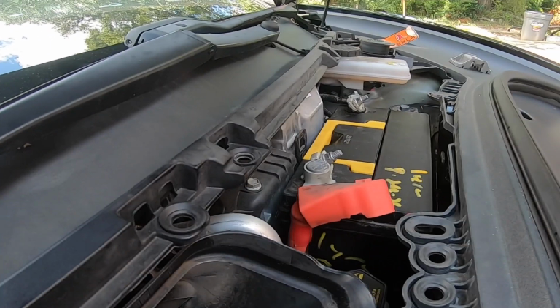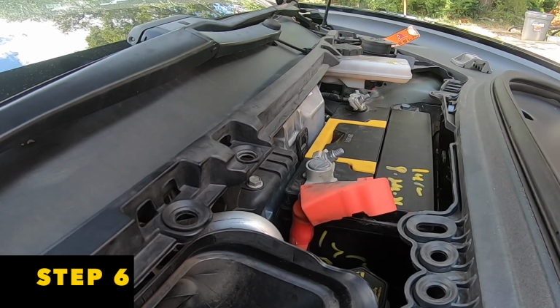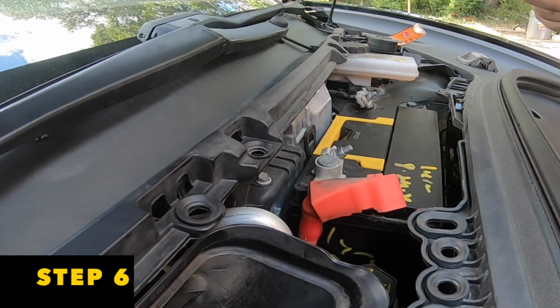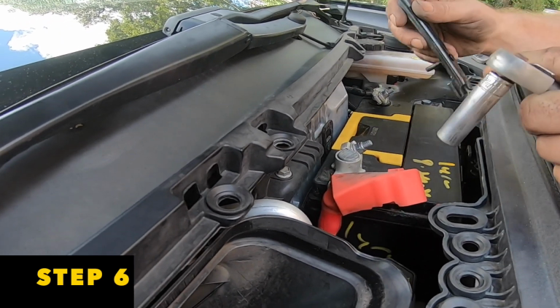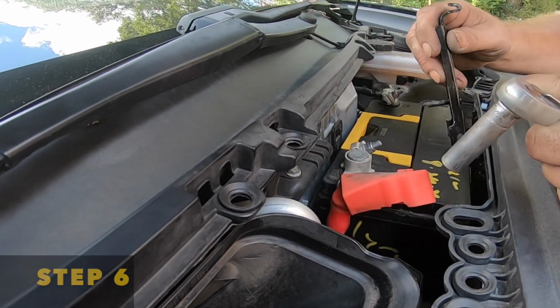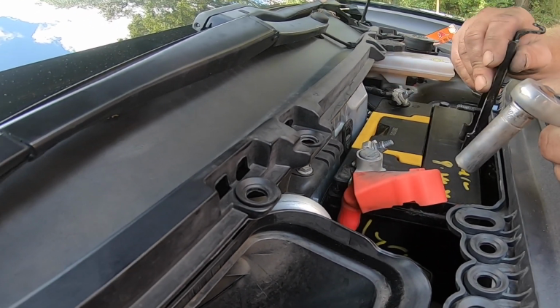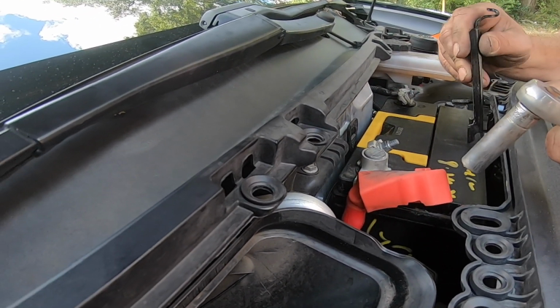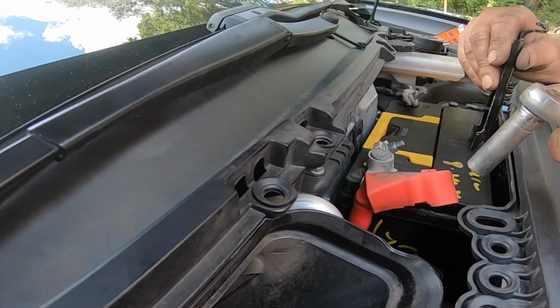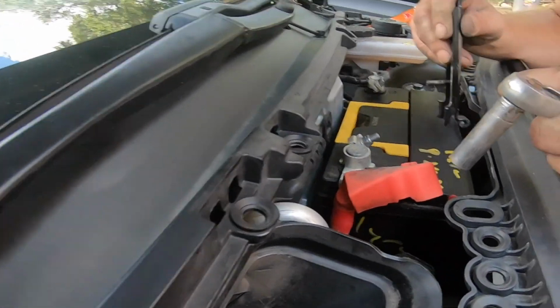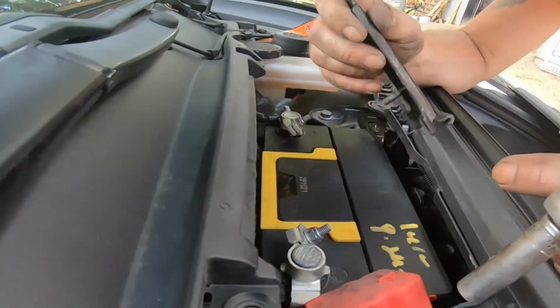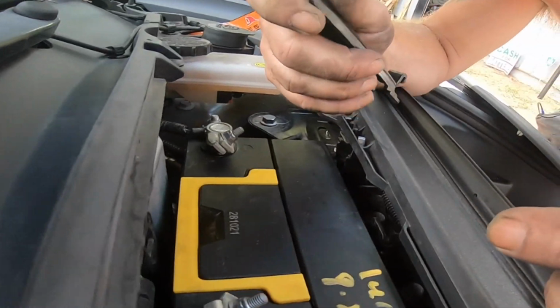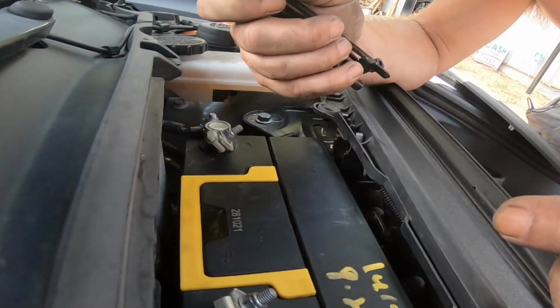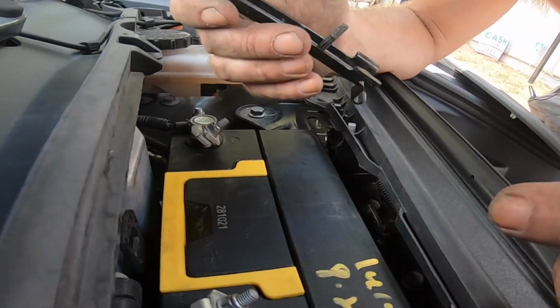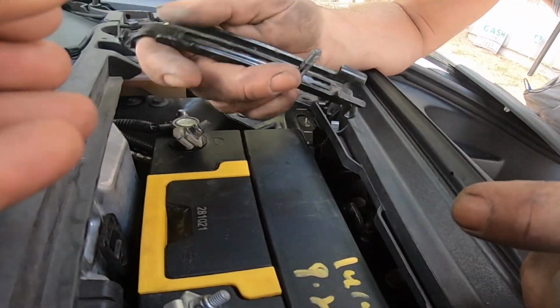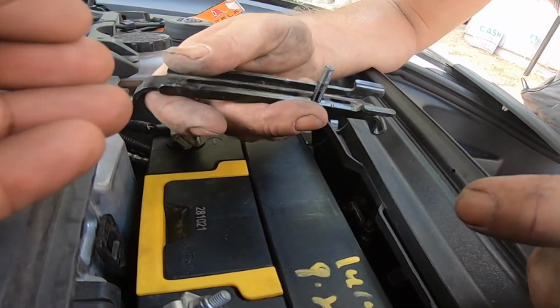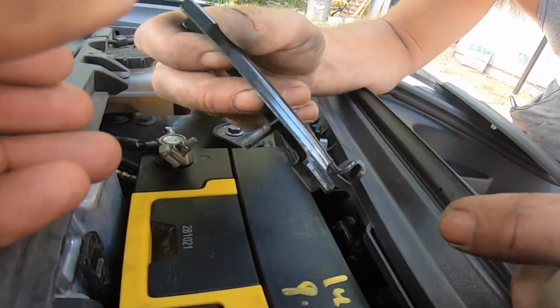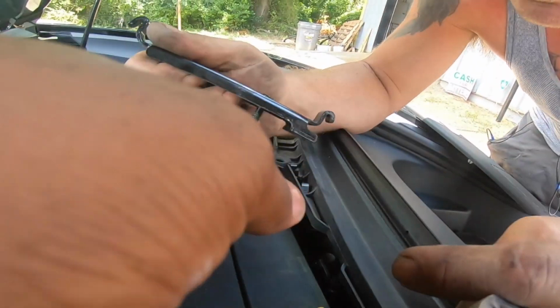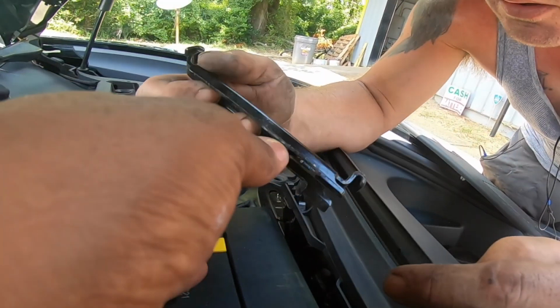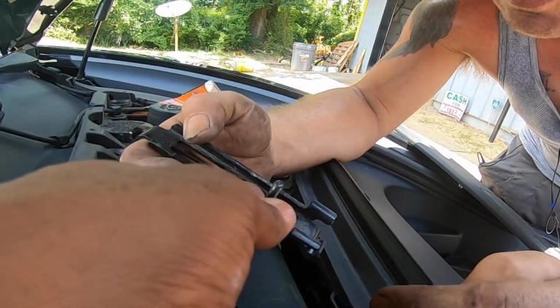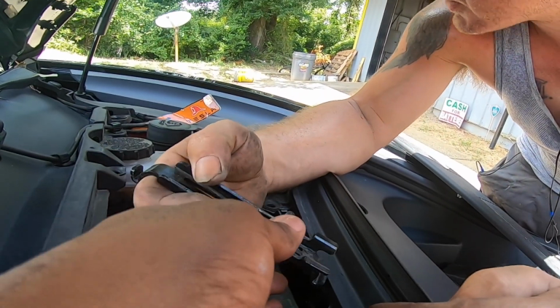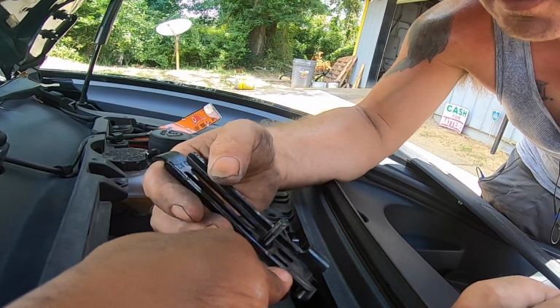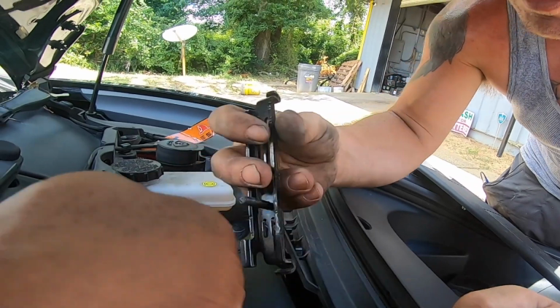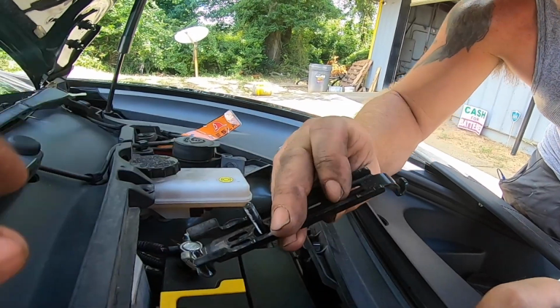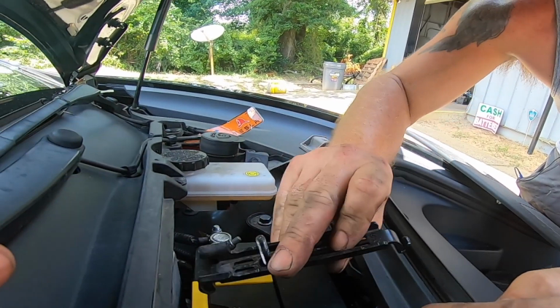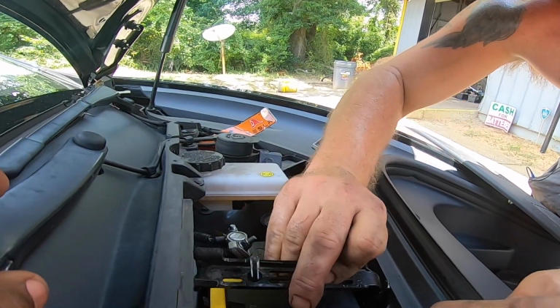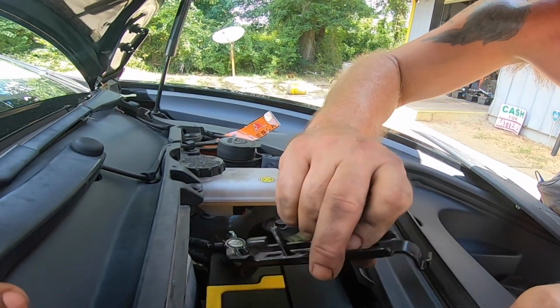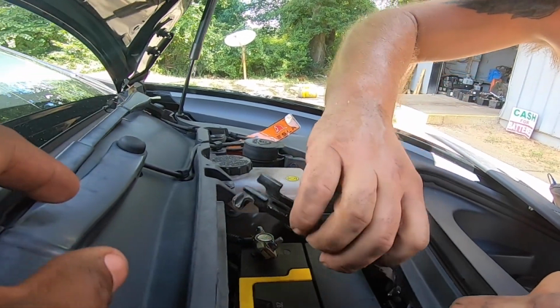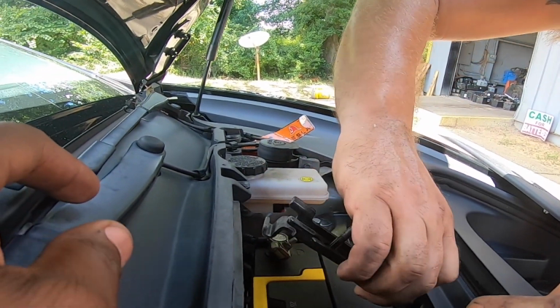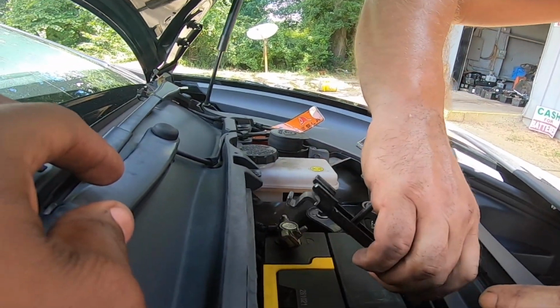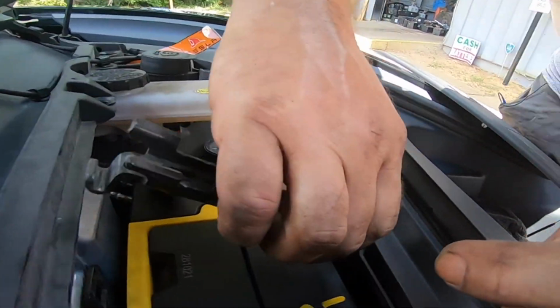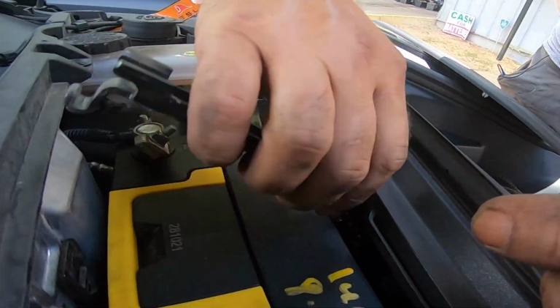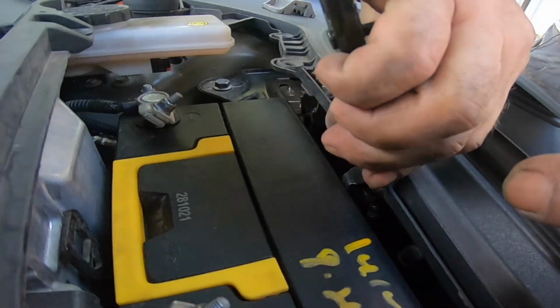Your next step is to take the battery bracket and place it directly across the center of that battery. We also show you the process of how we go out, collect recycled batteries from different customers, bring them back to the battery shop, and show the reconditioning process as well.